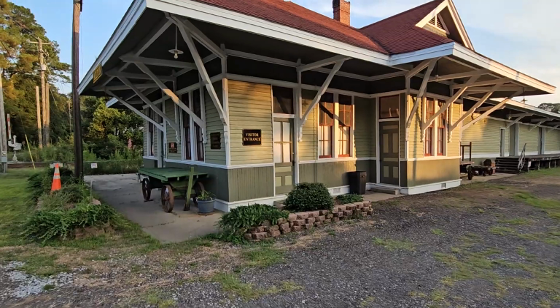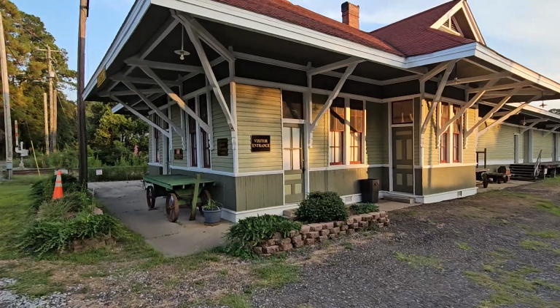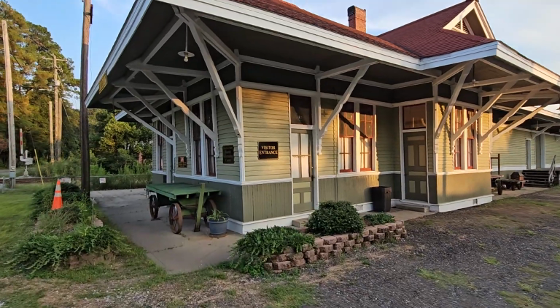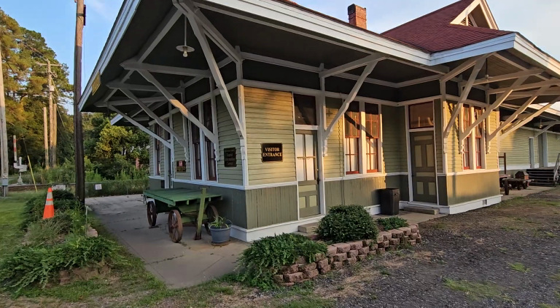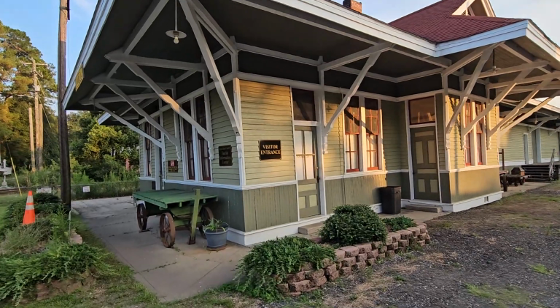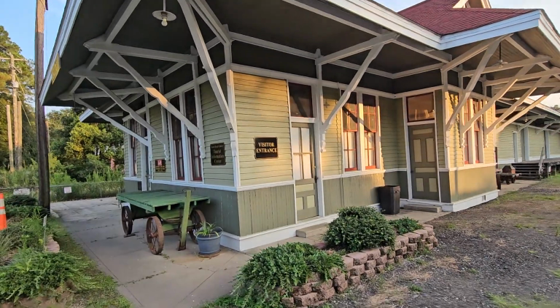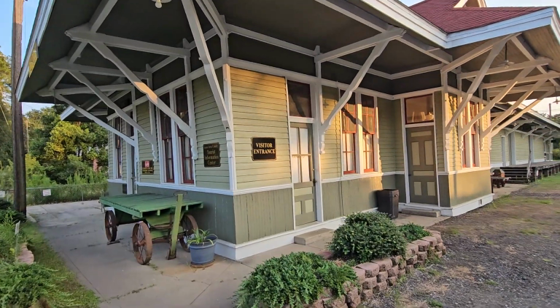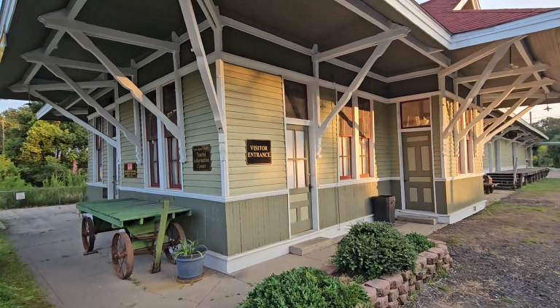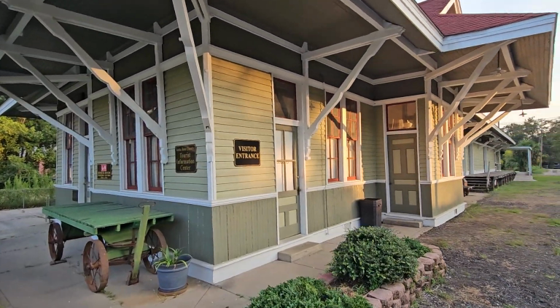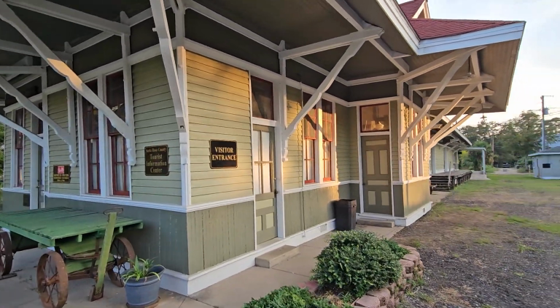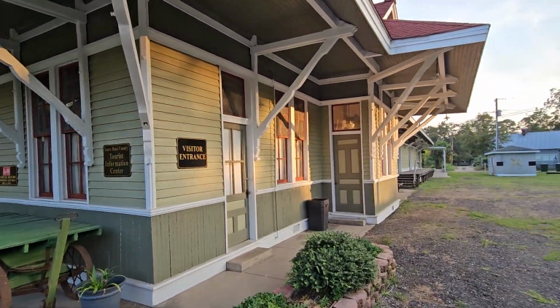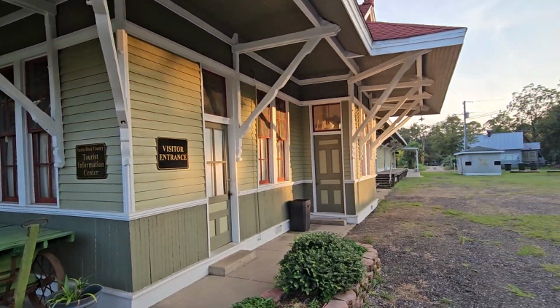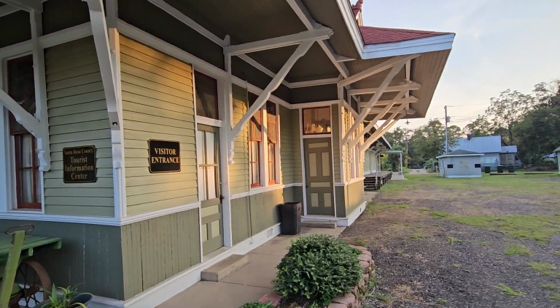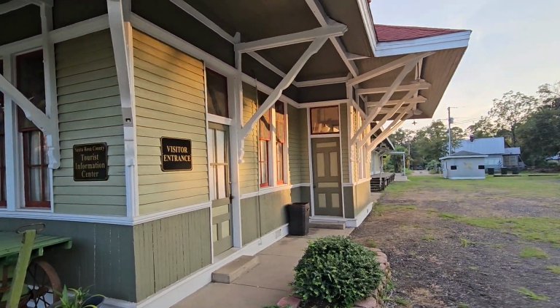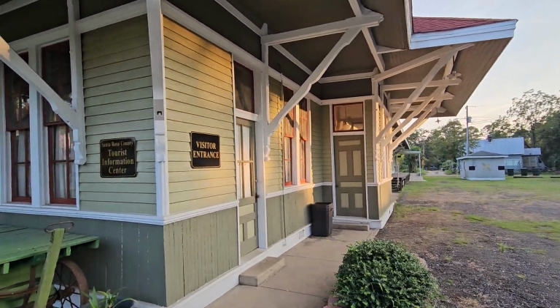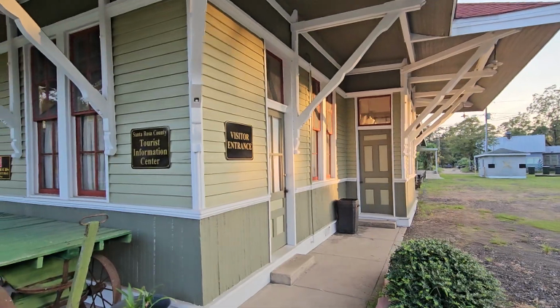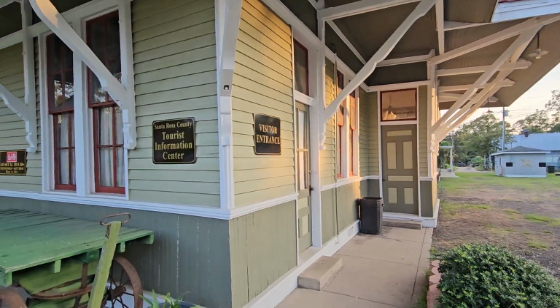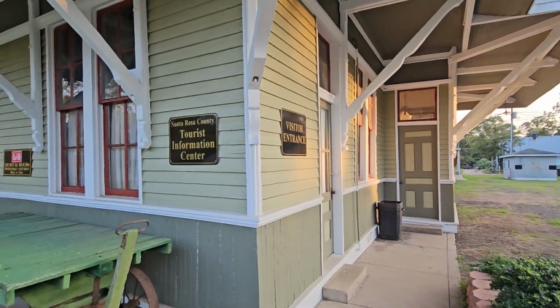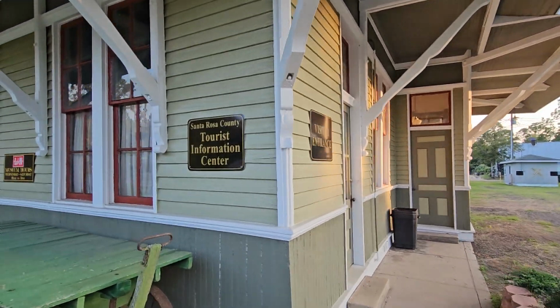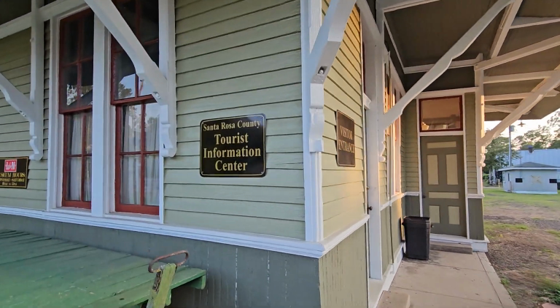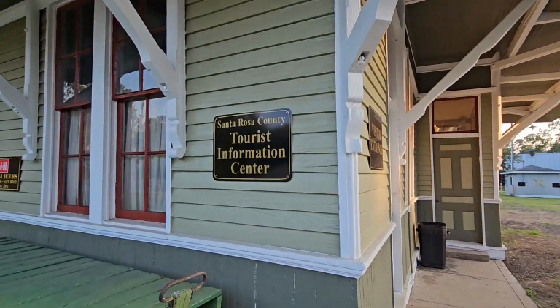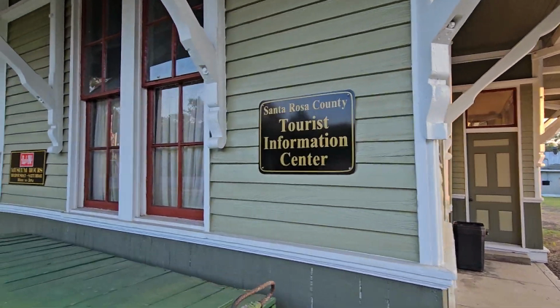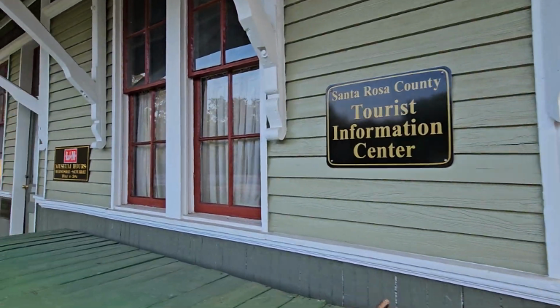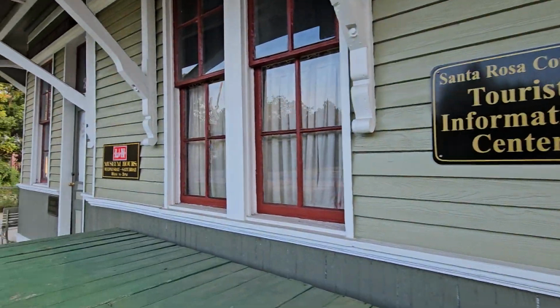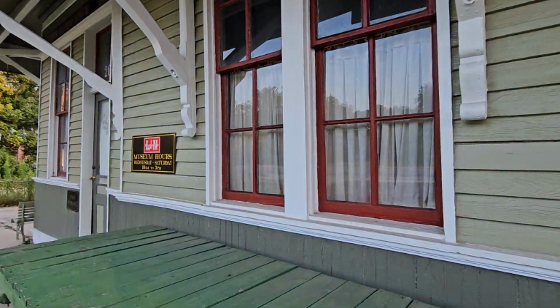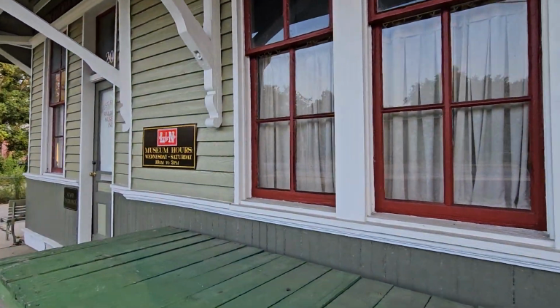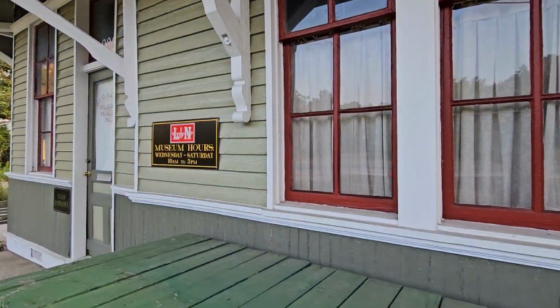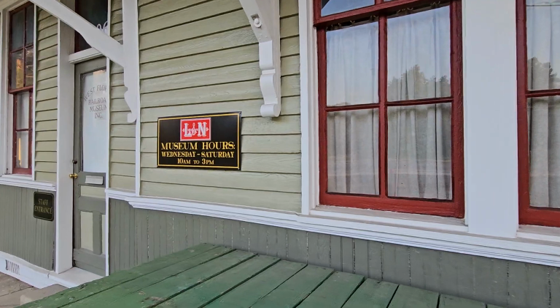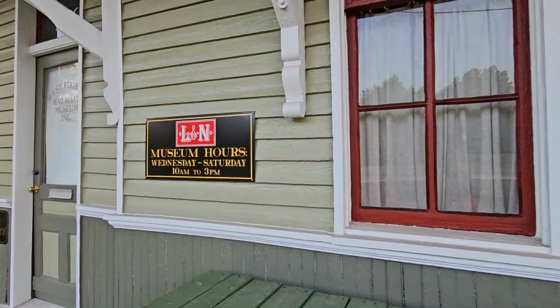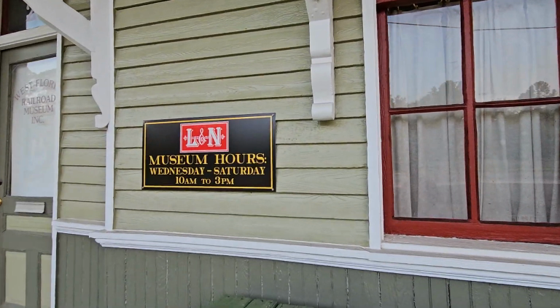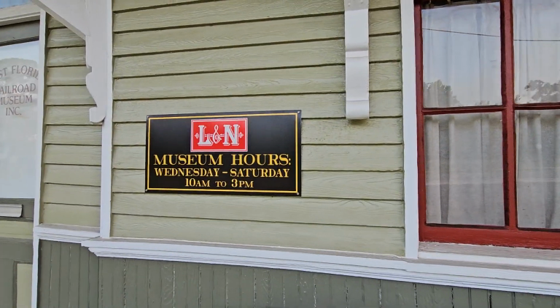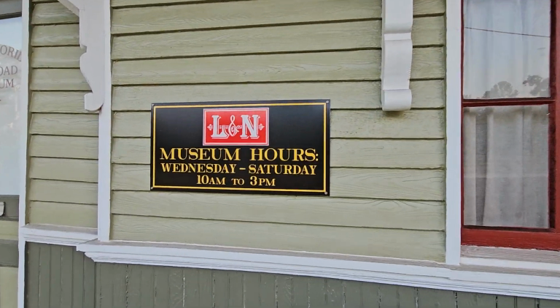Over here you've got the visitors entrance — this would be the railroad station. You've got tourist information, and yes, this is a real train here. This is a railroad museum.